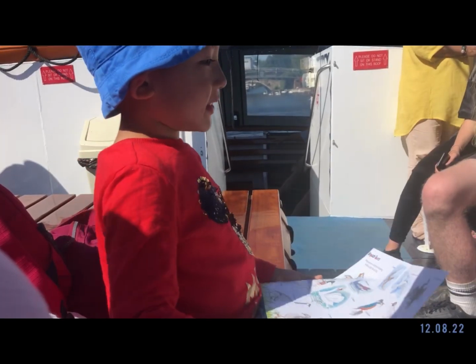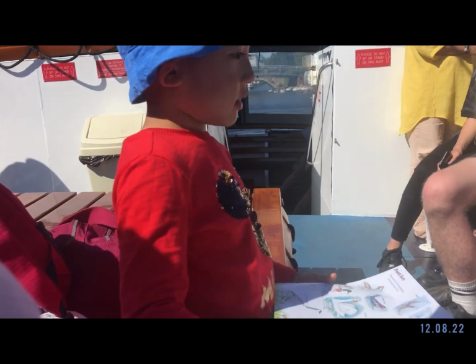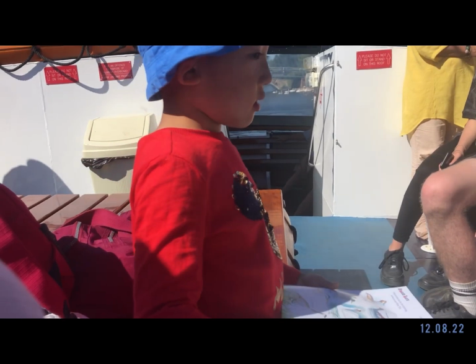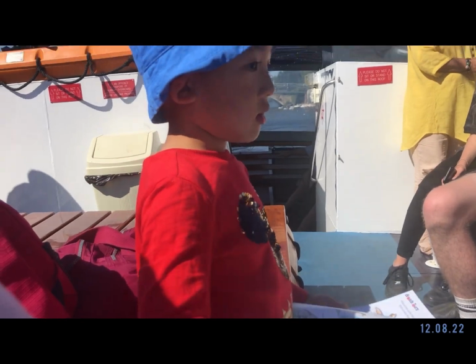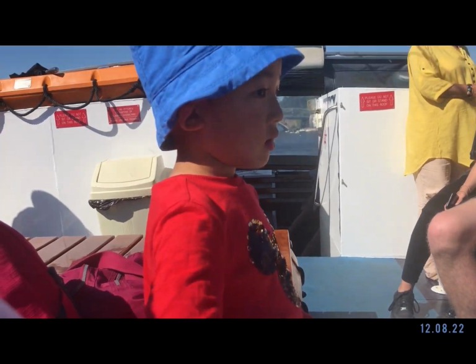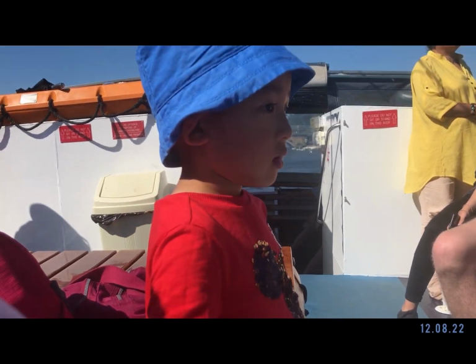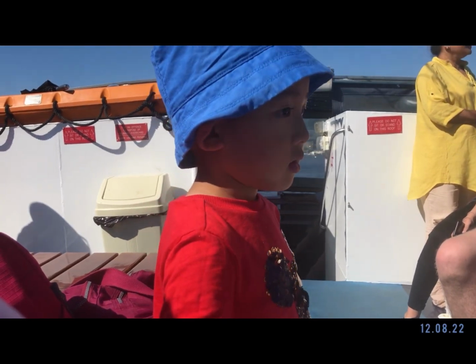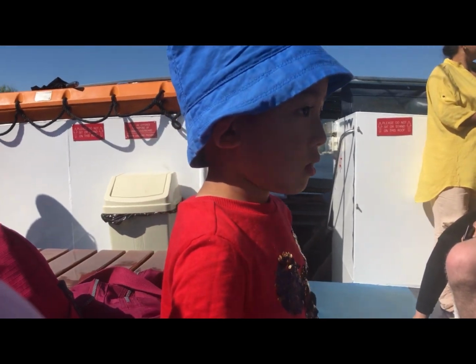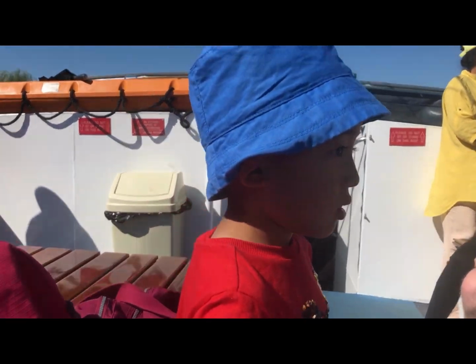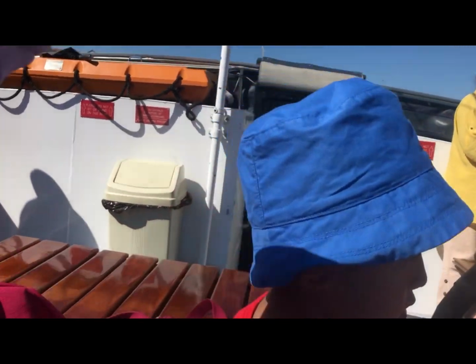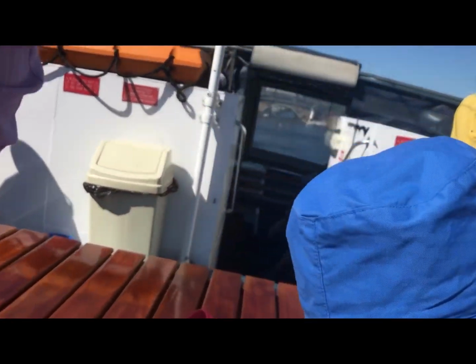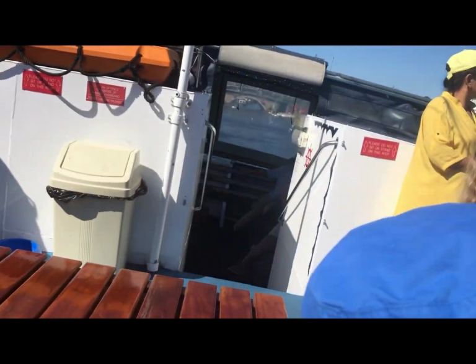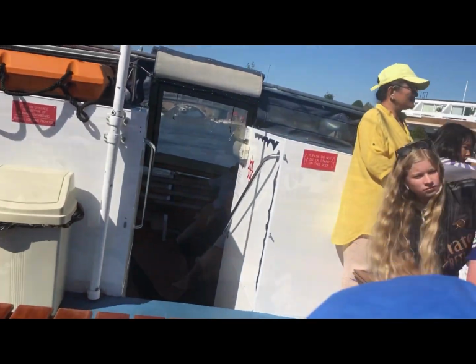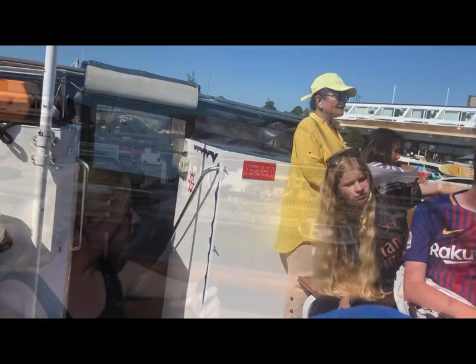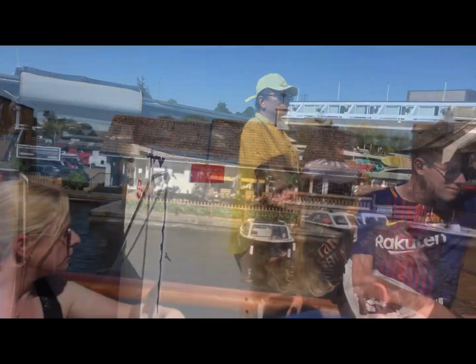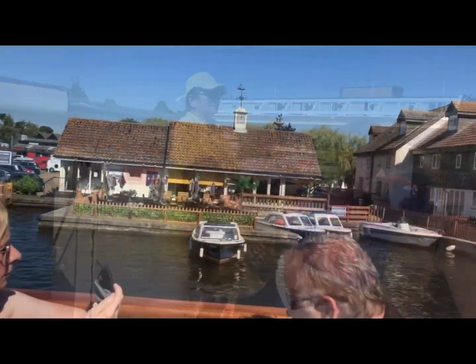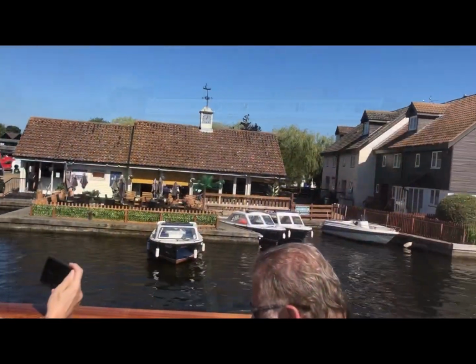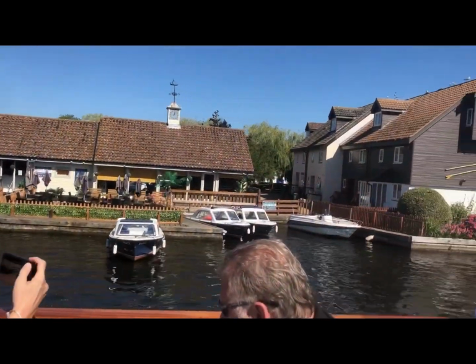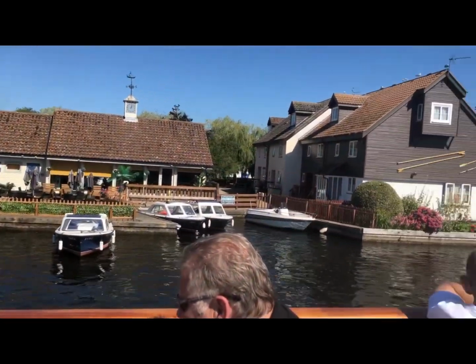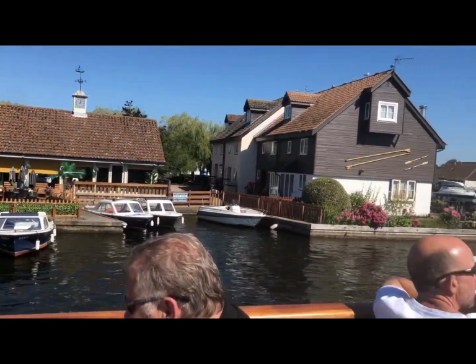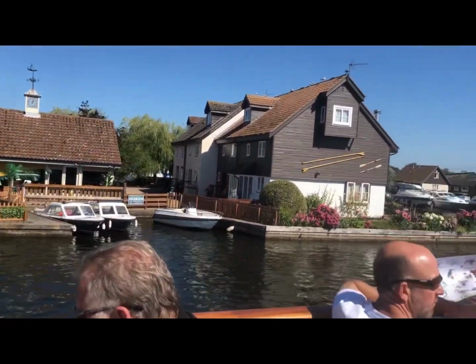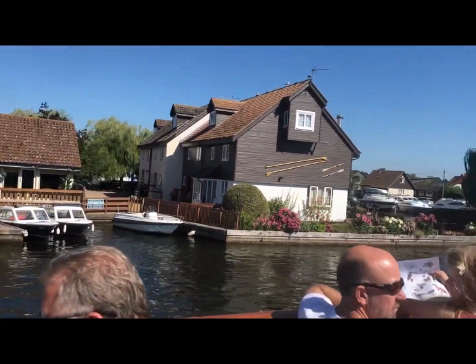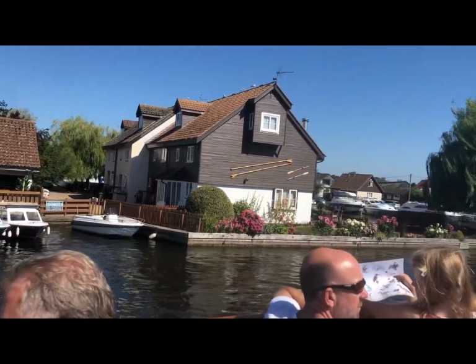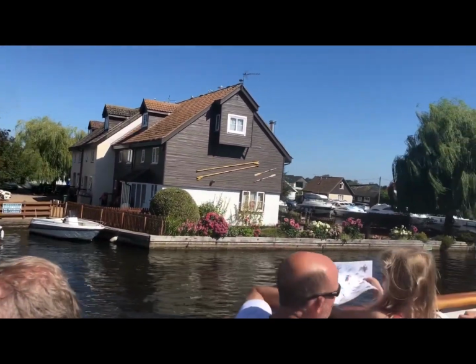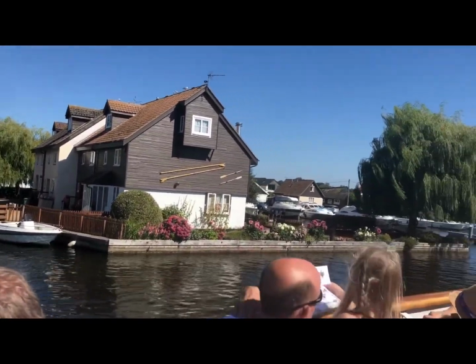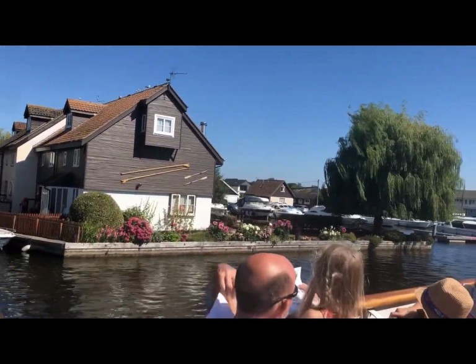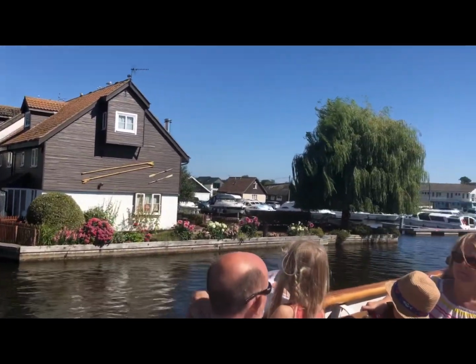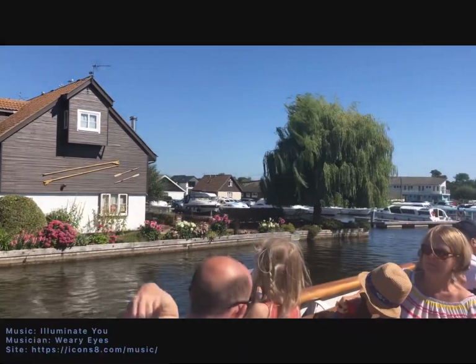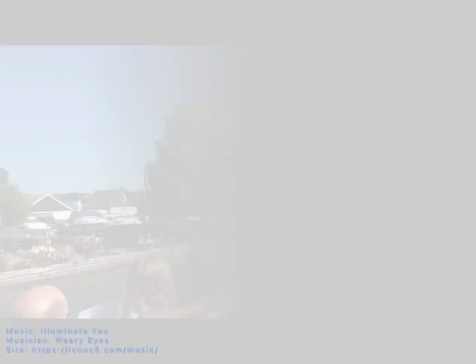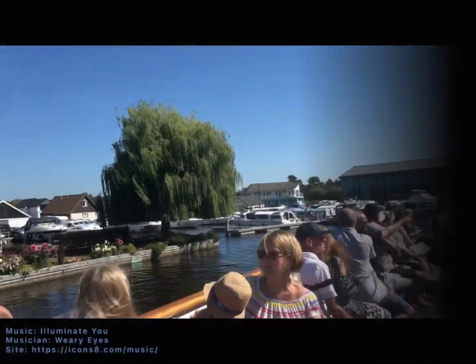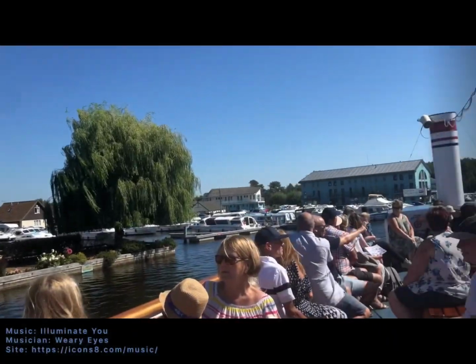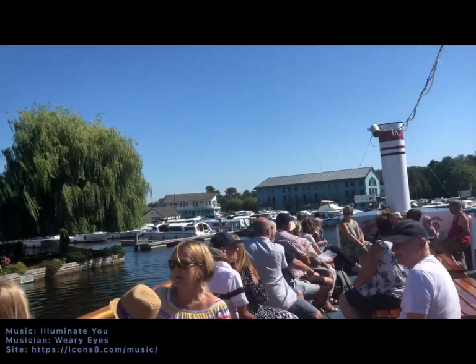Okay folks, so we've safely joined the River Bure, which we'll be following for the duration of our journey. We've just left one of the oldest boatyards on the Broads, which was founded in 1870, called Dropboards.